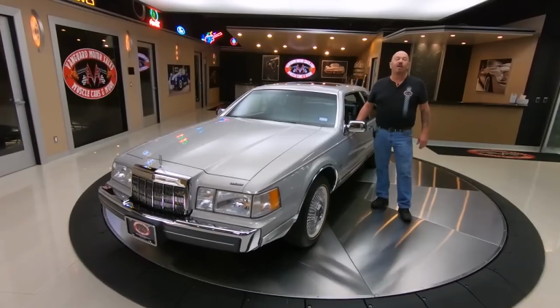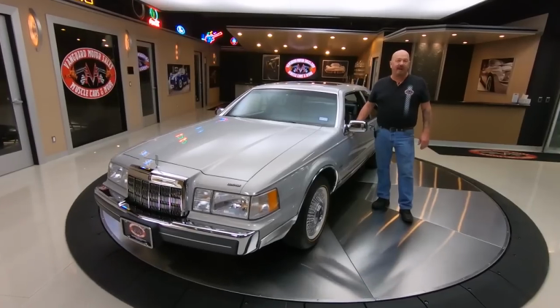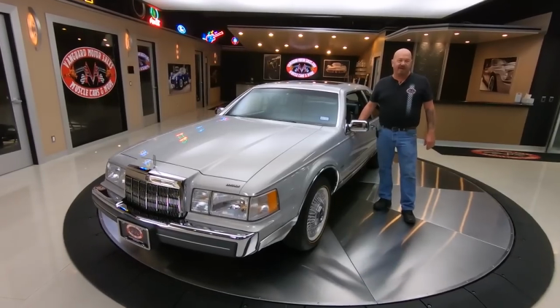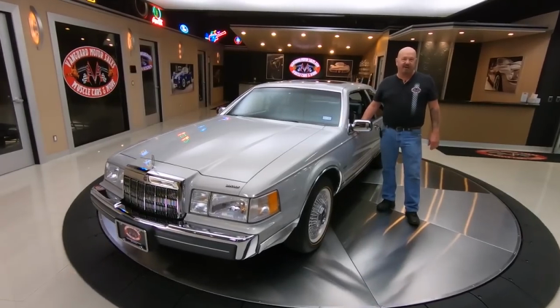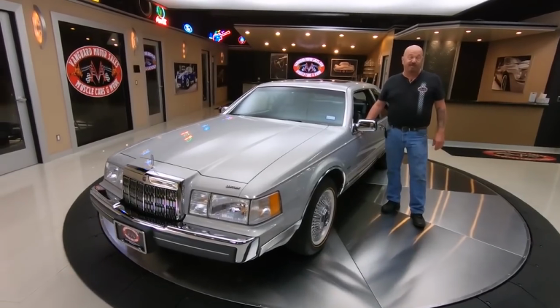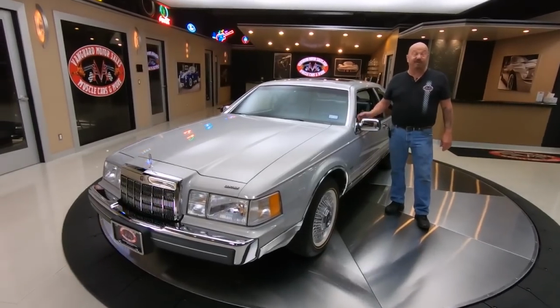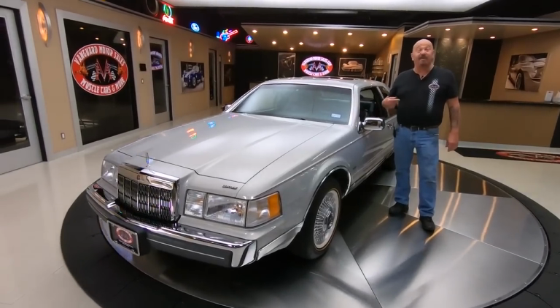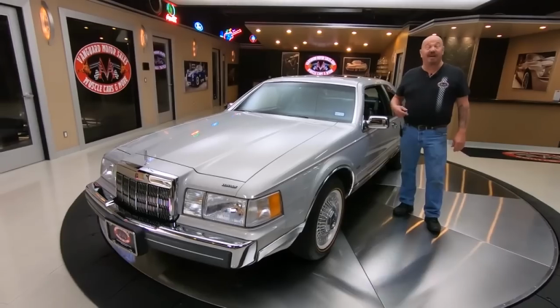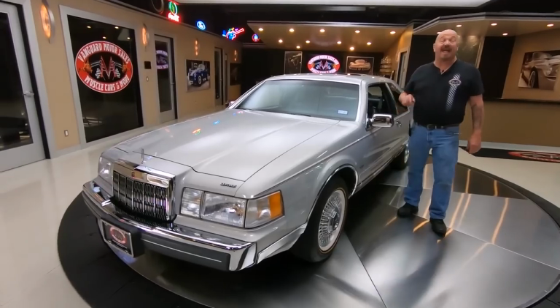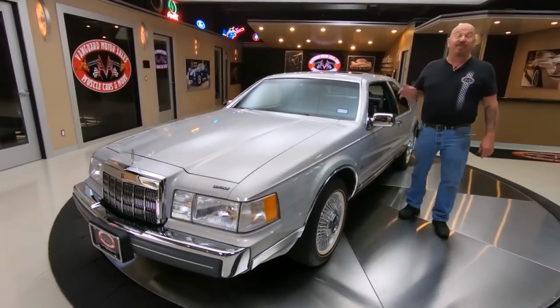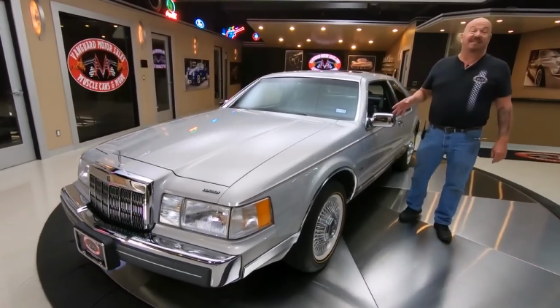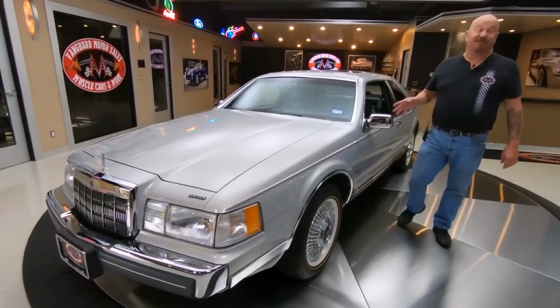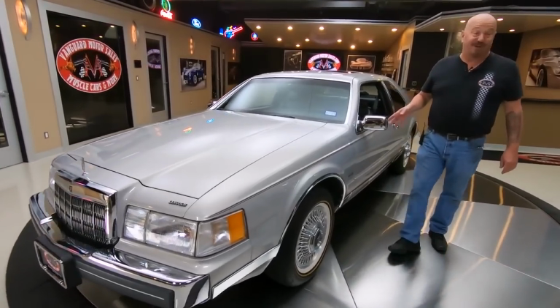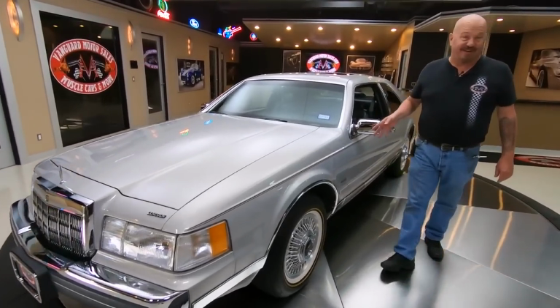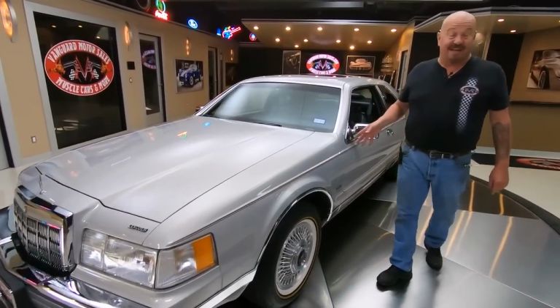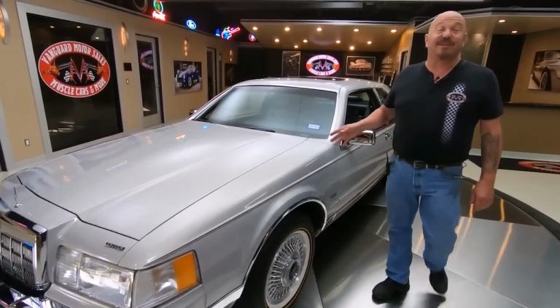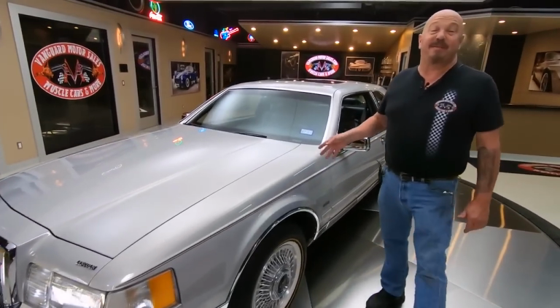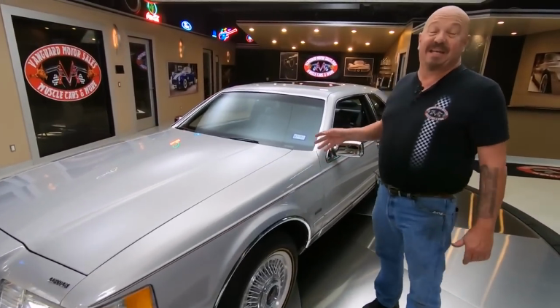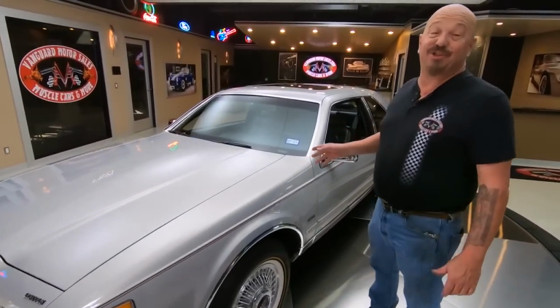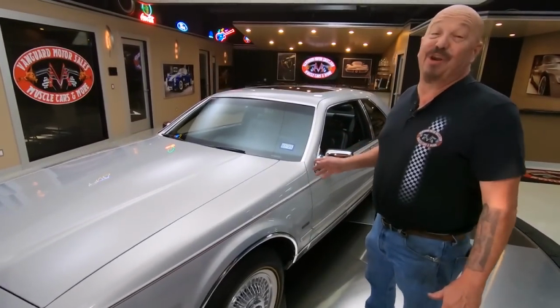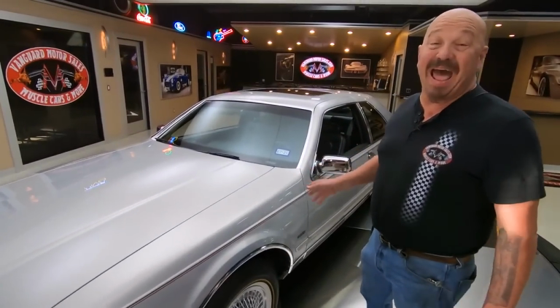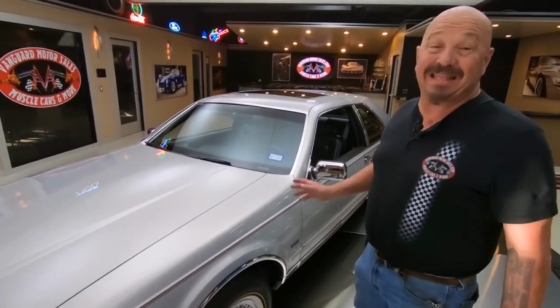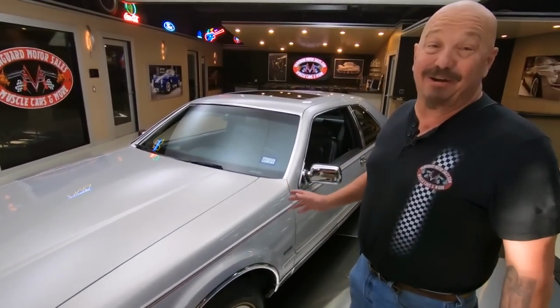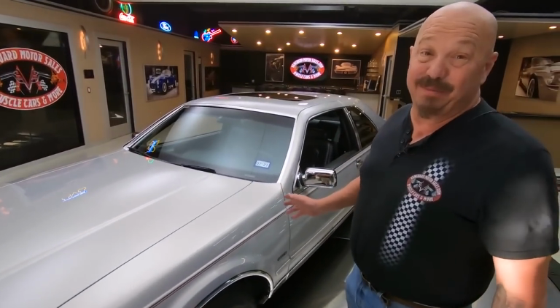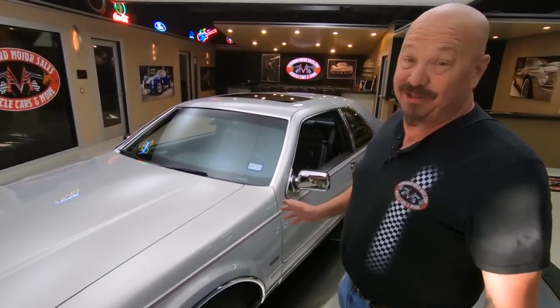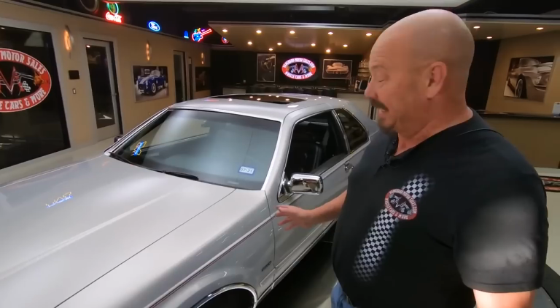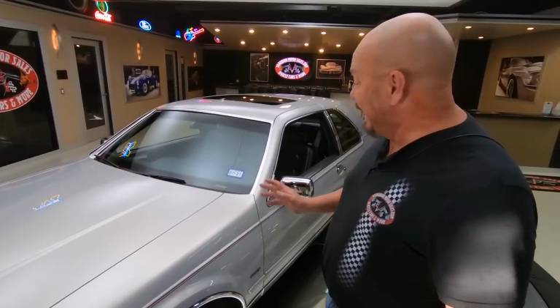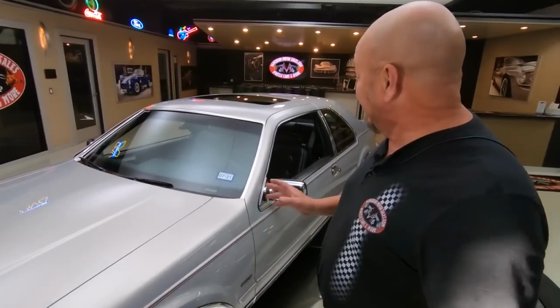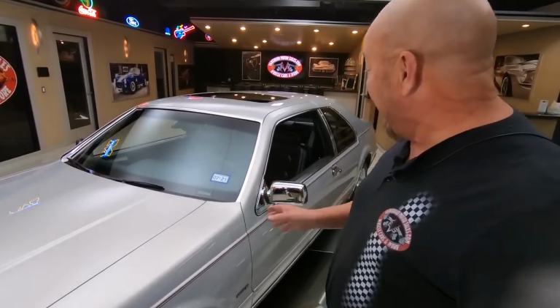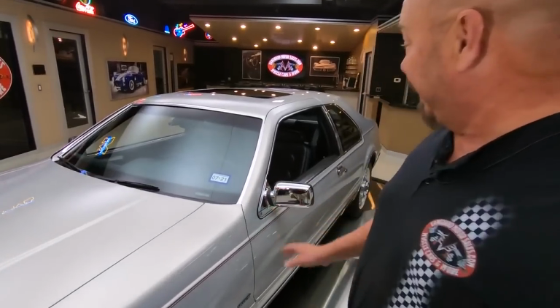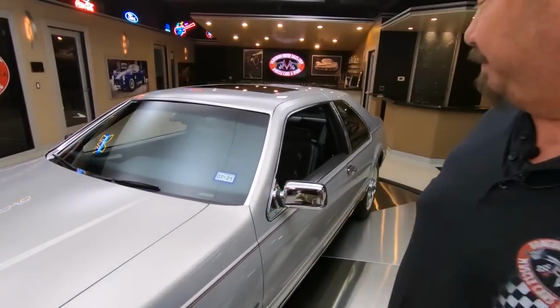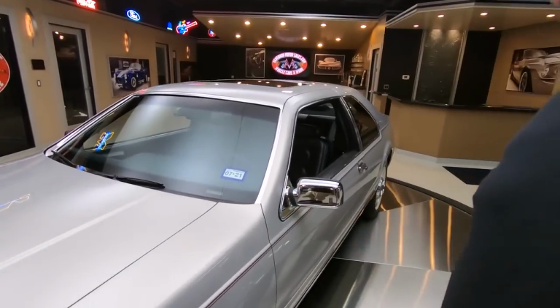Welcome back to Vanguard Motor Sales. I'm Greg, and this is a Mark VII. This baby's got just over 9,000 miles on it. It is a time capsule.